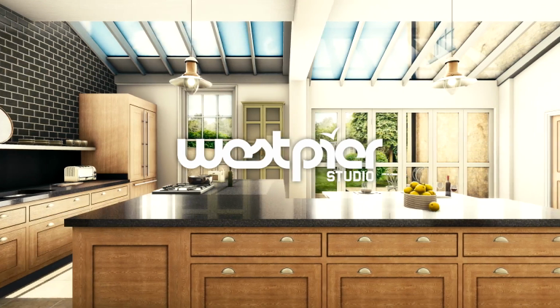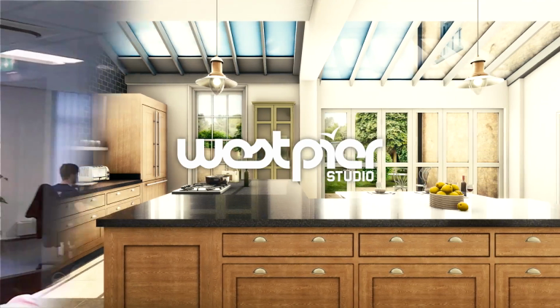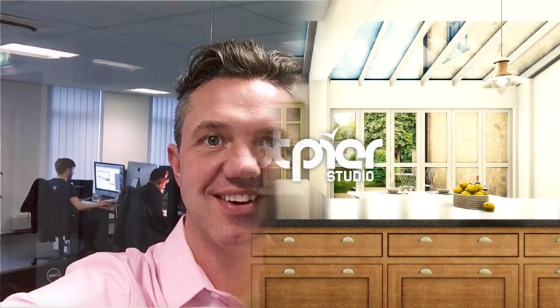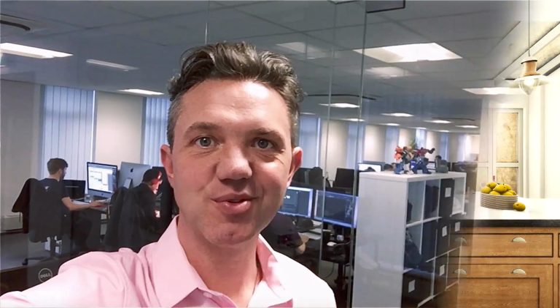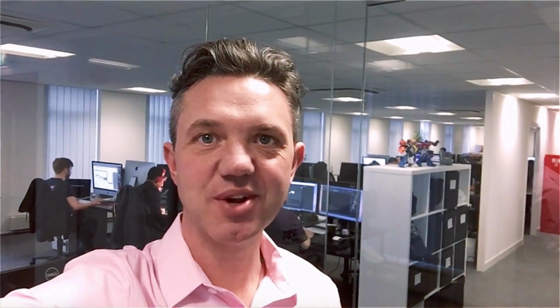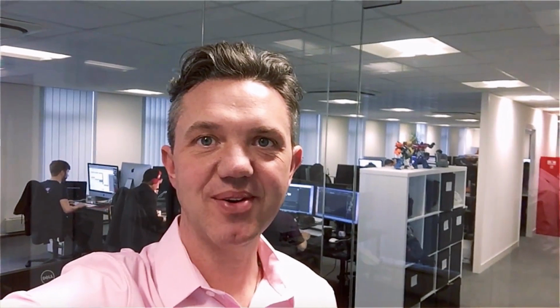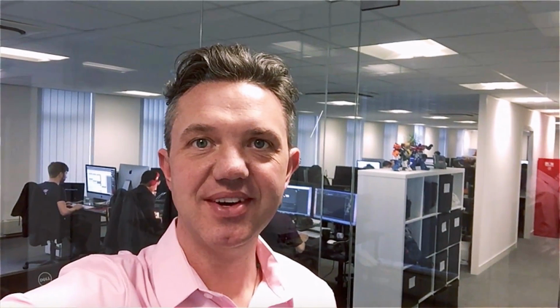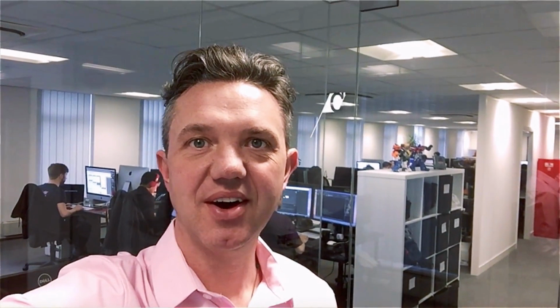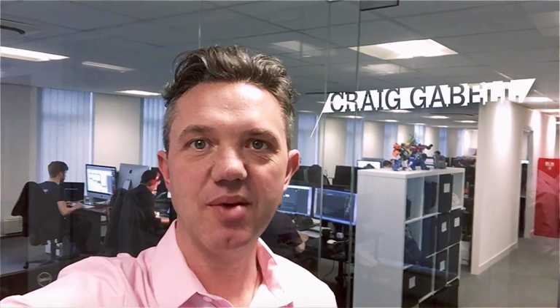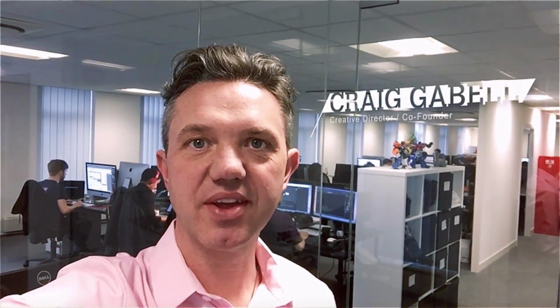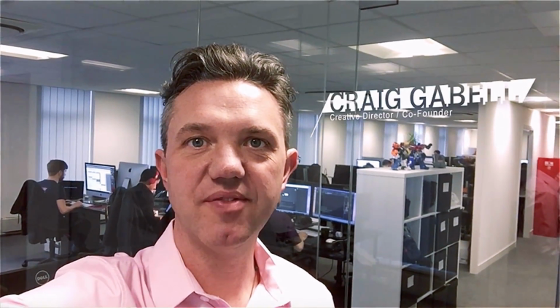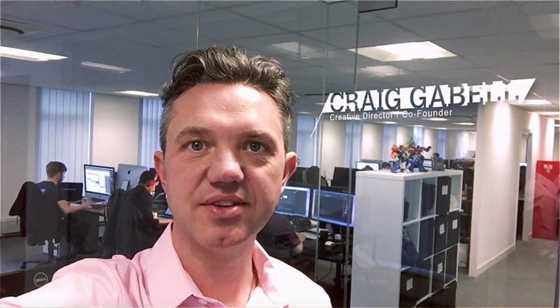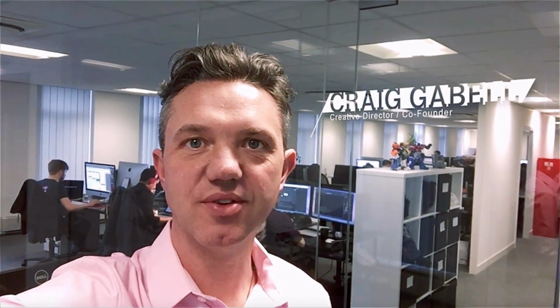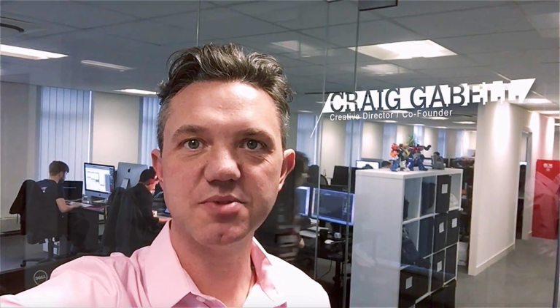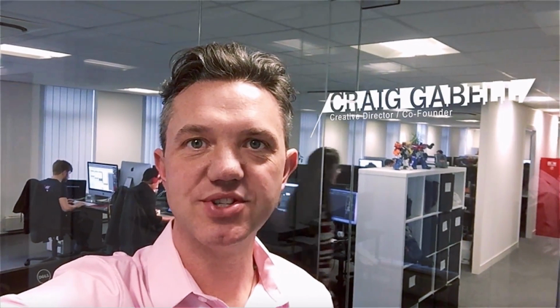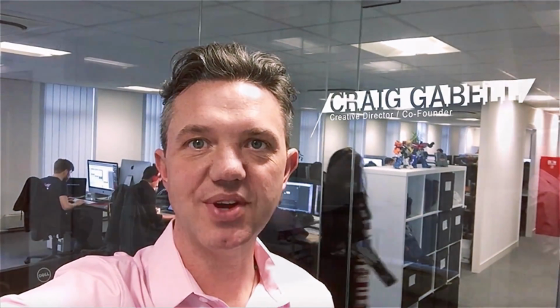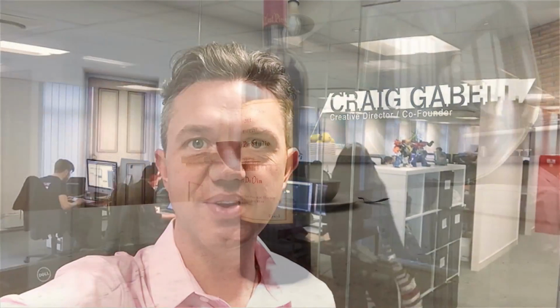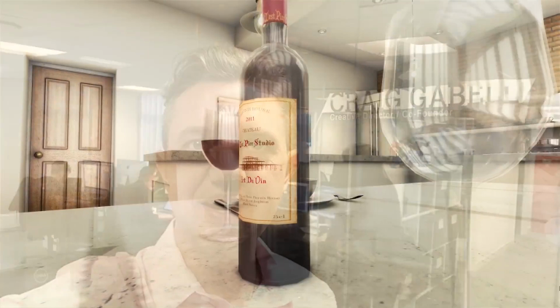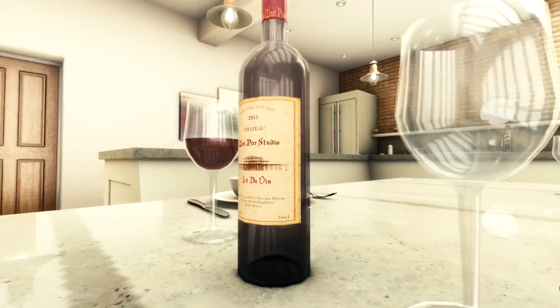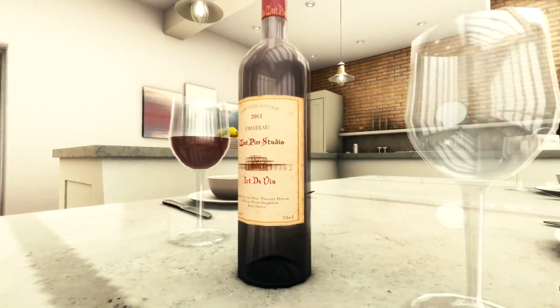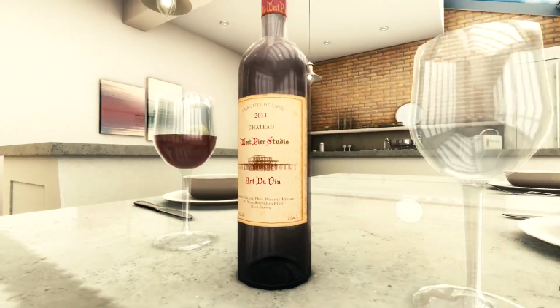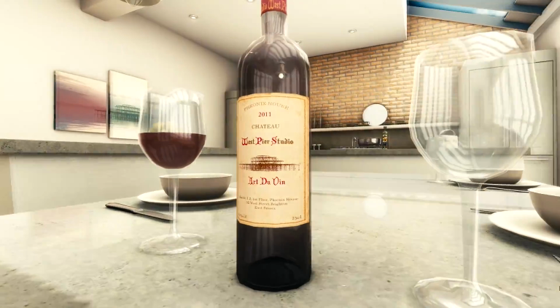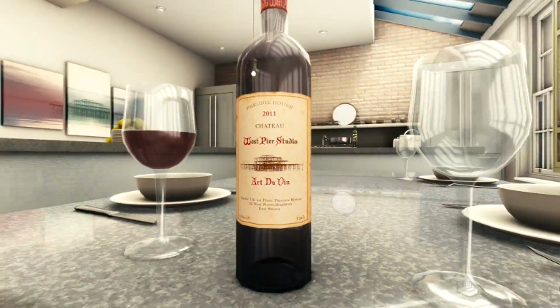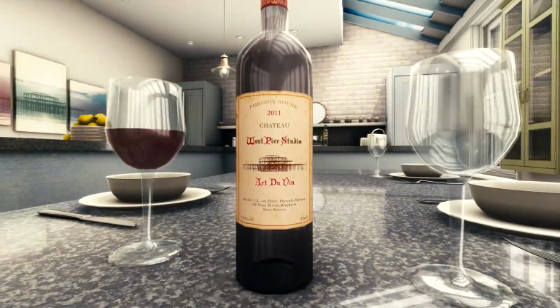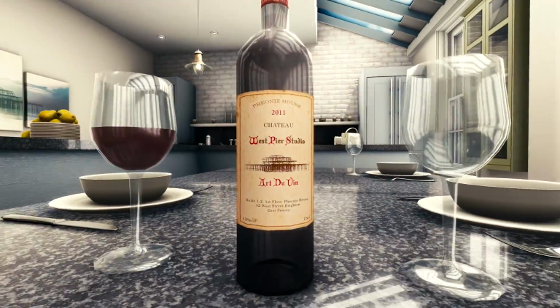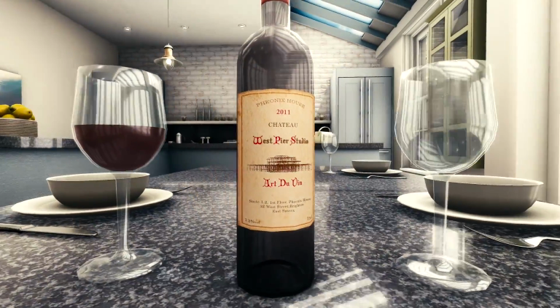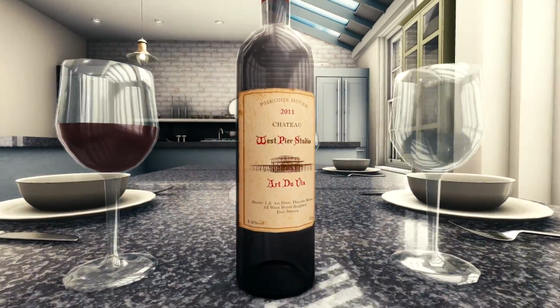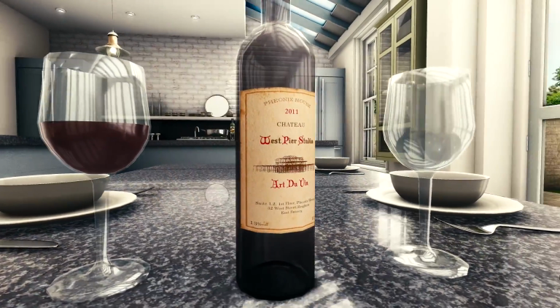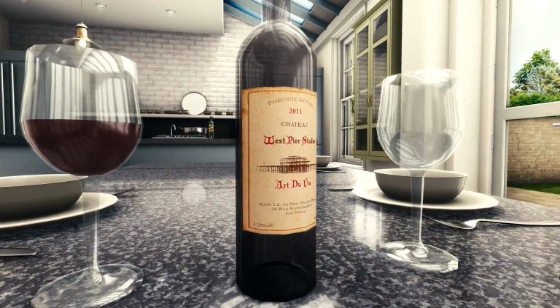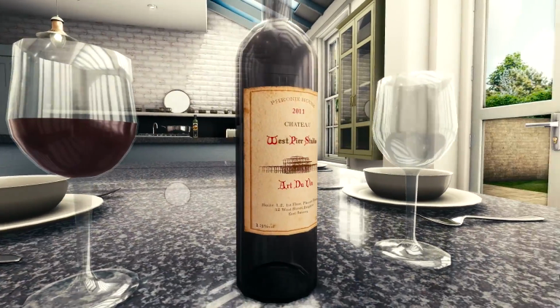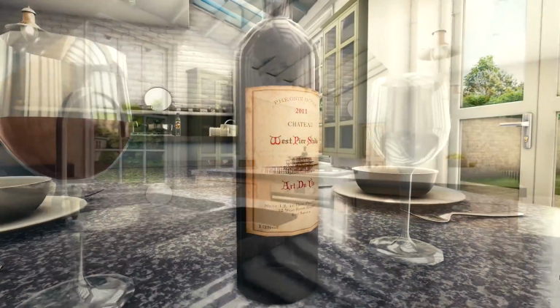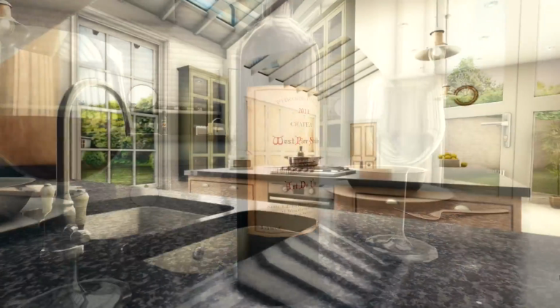Hi, I'm Craig Gabel. I am one of the co-founders of Westpere Studio, and today I'm going to show you our latest virtual reality offering.